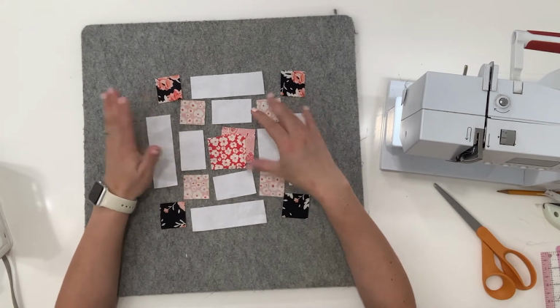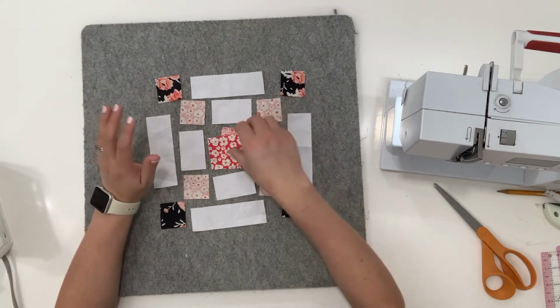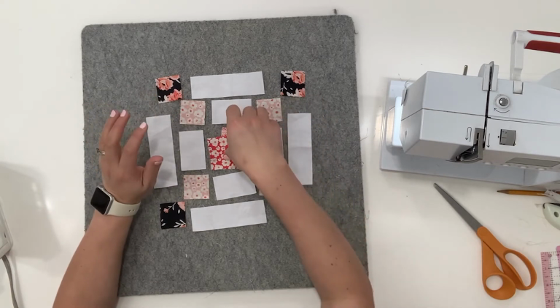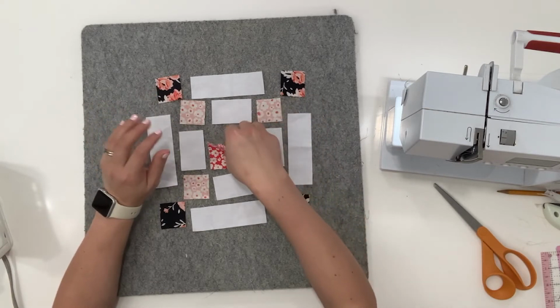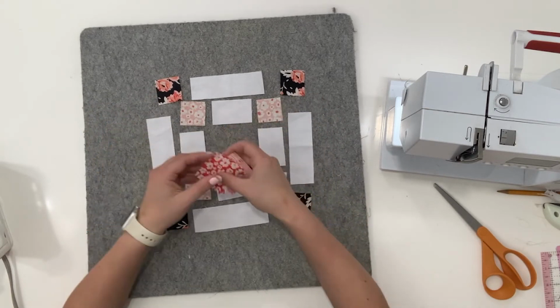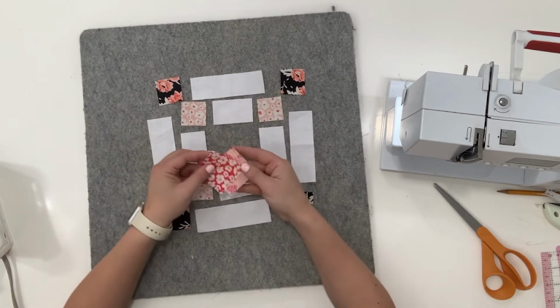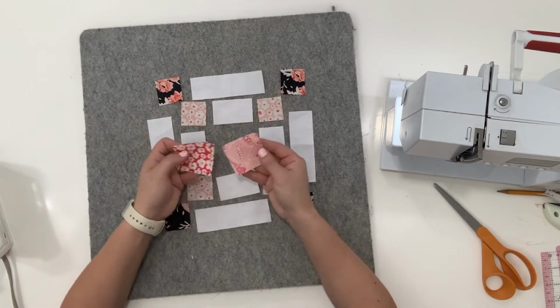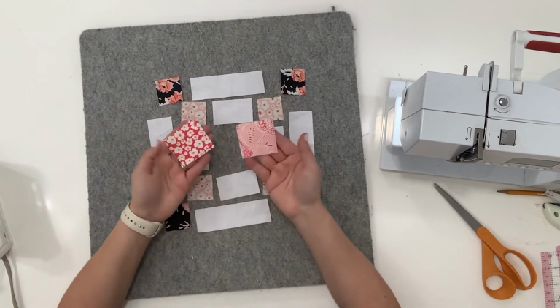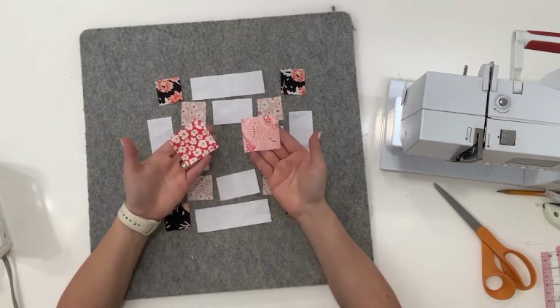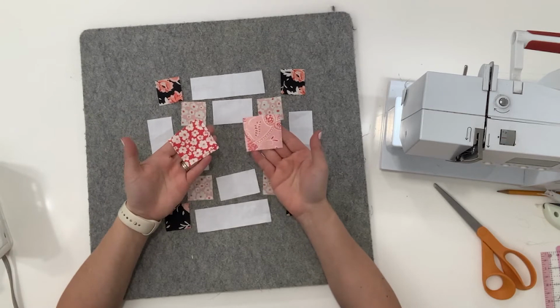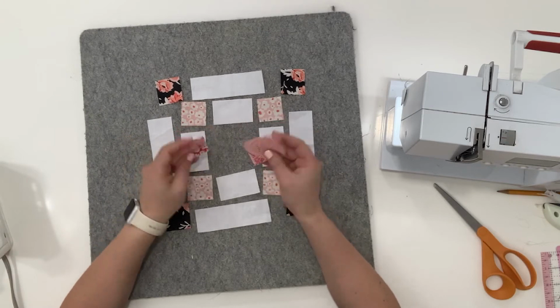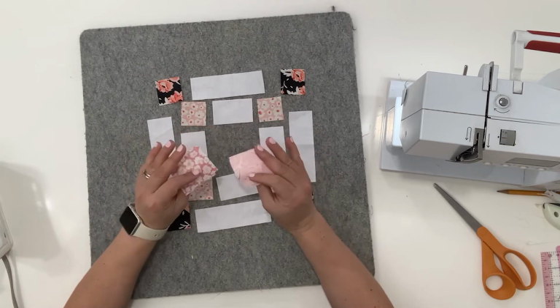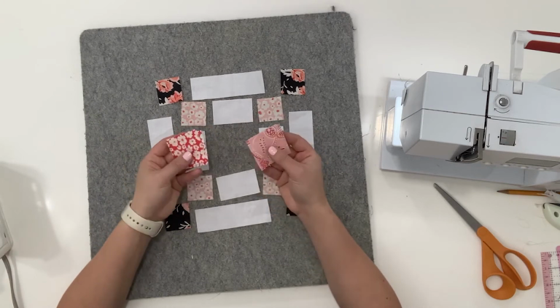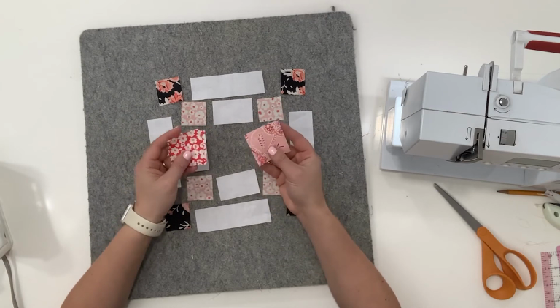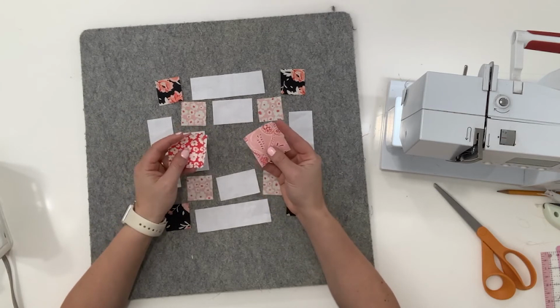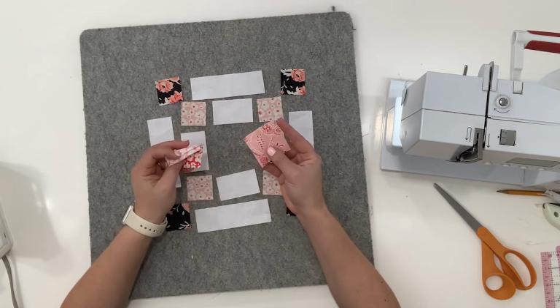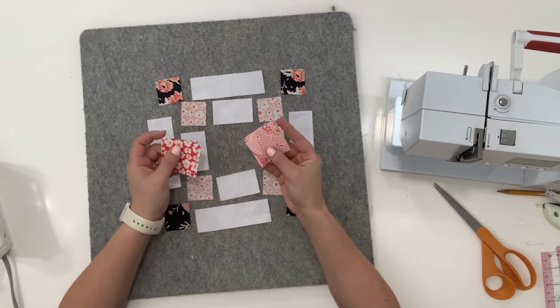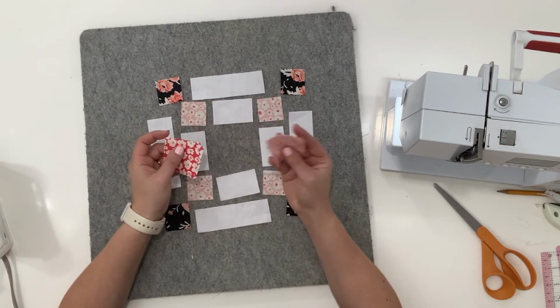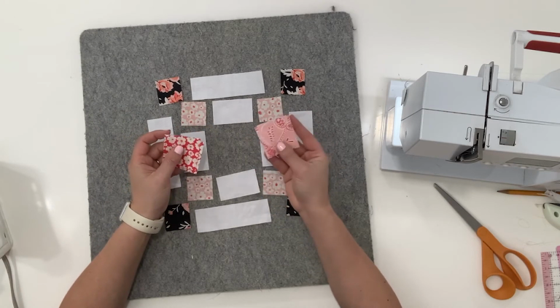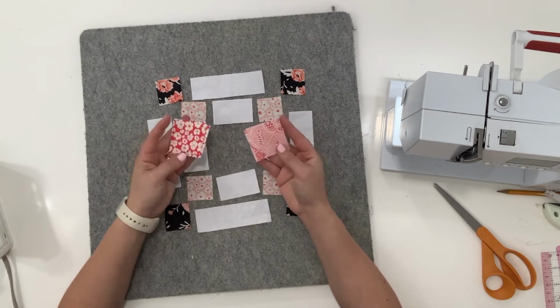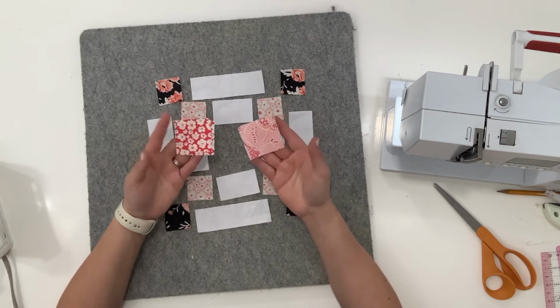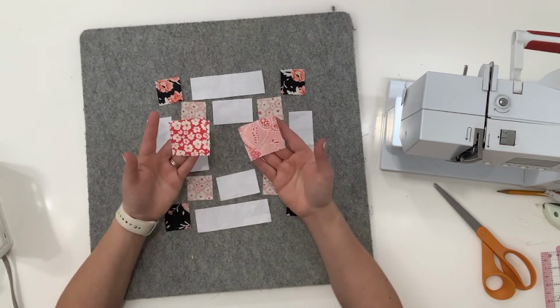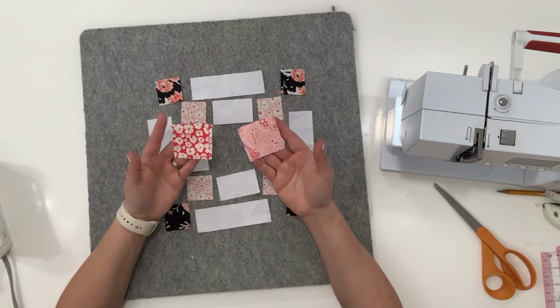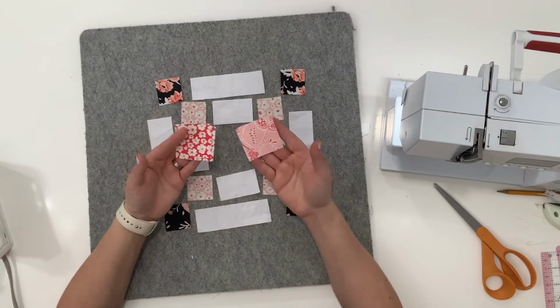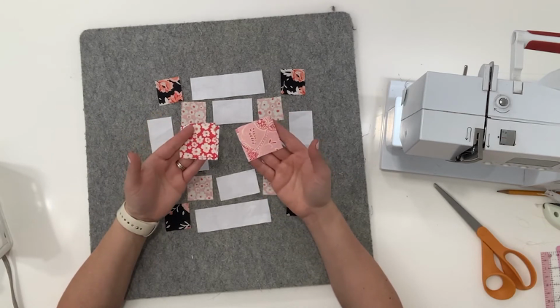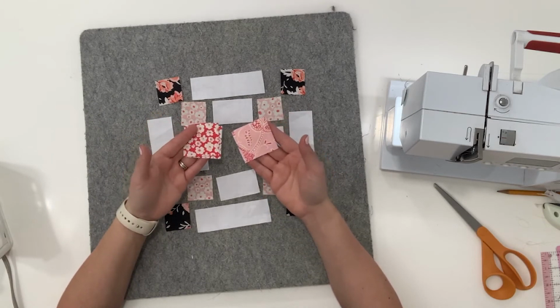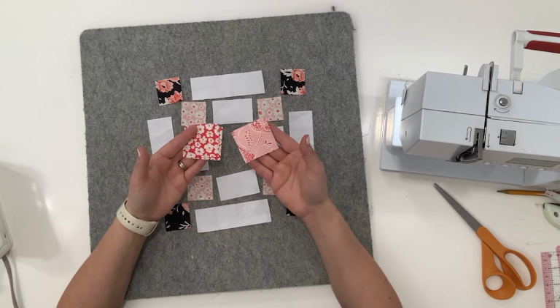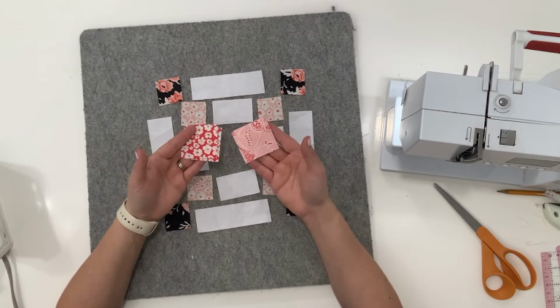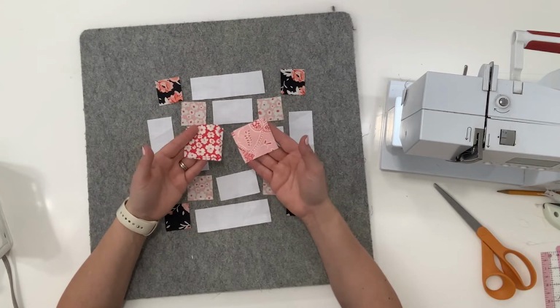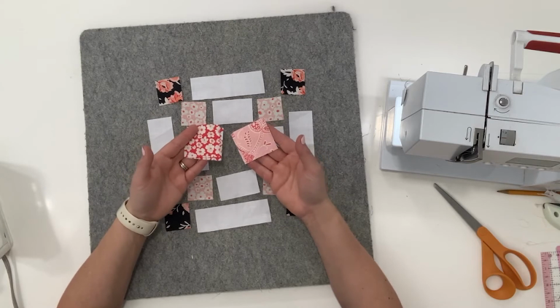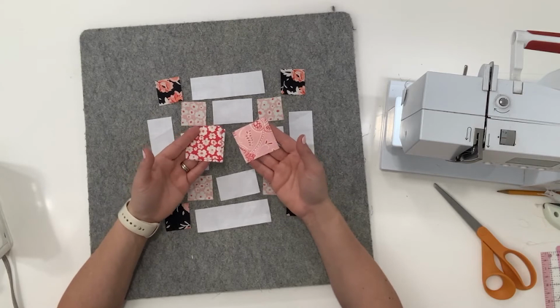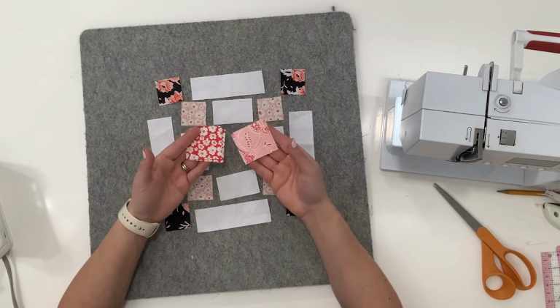And then your center pieces are two-inch squares — four total, but two in red and two in pink.